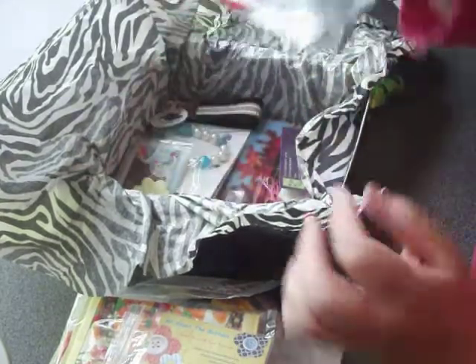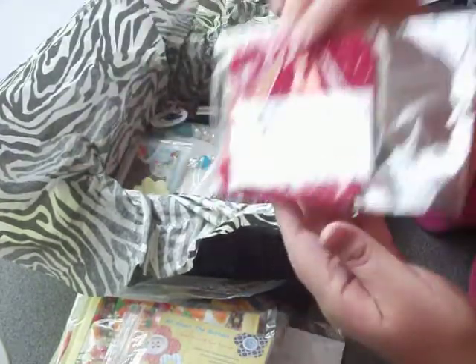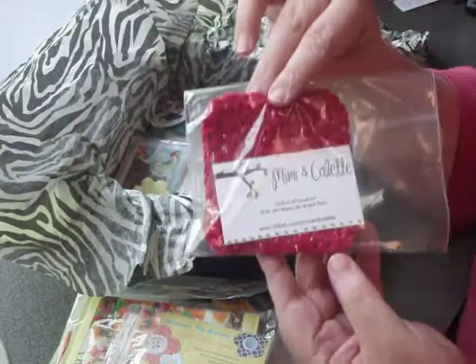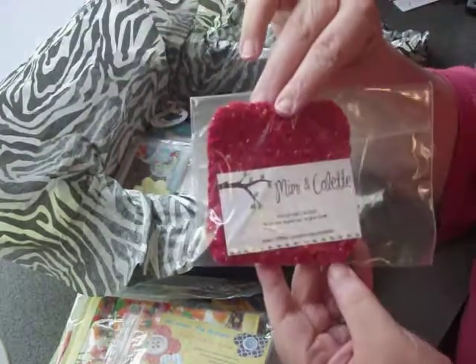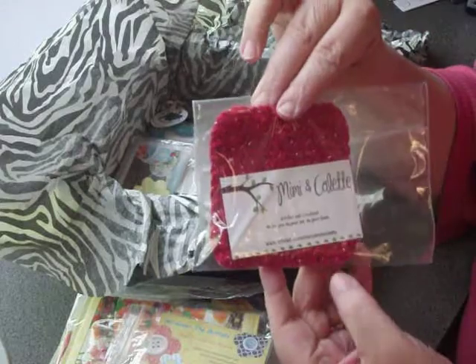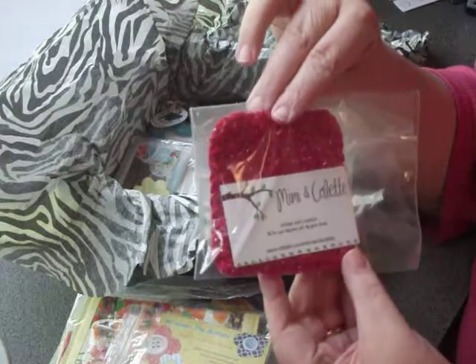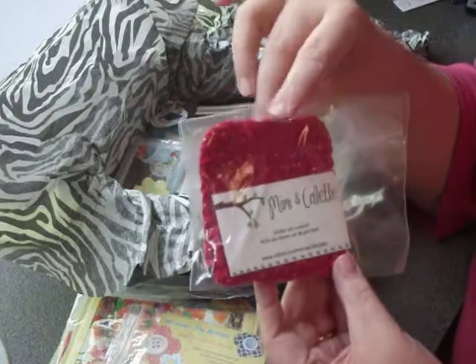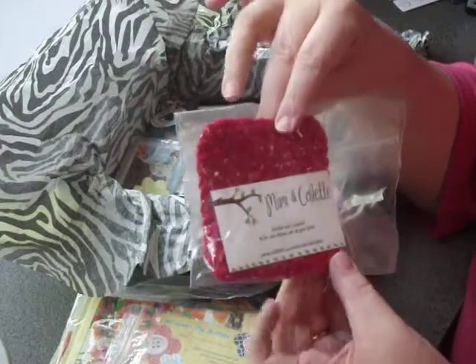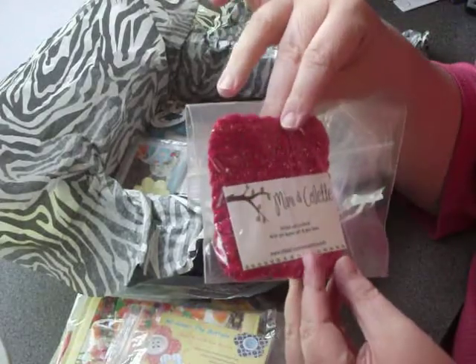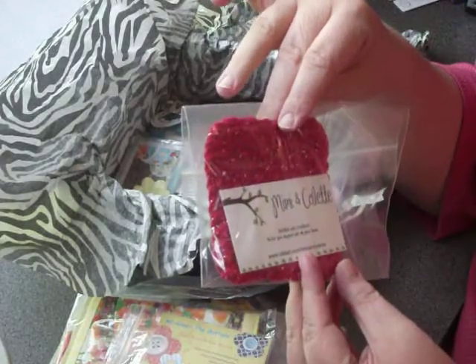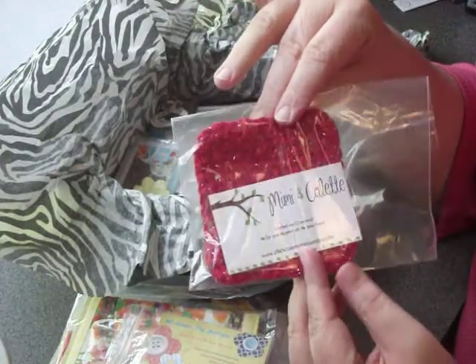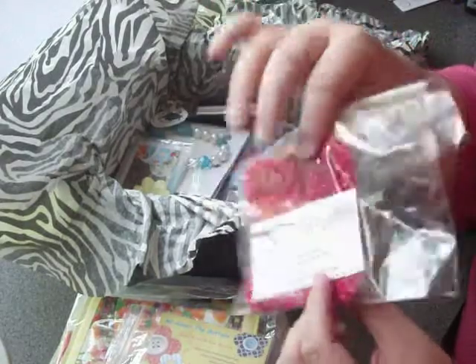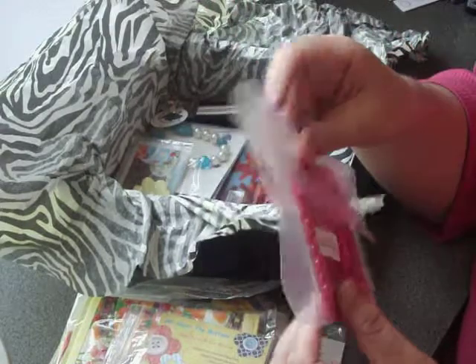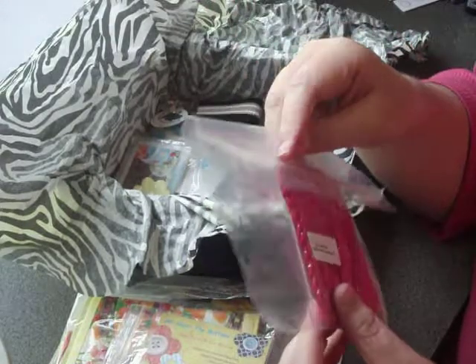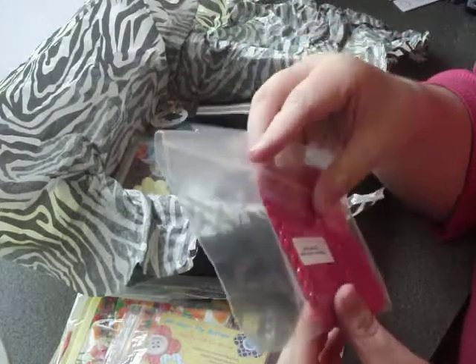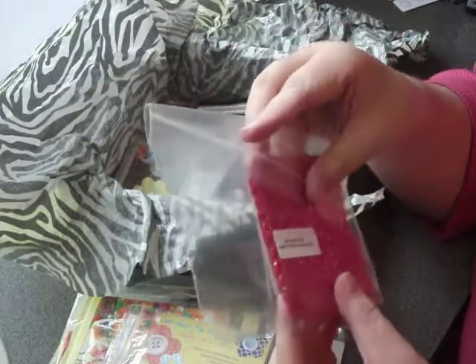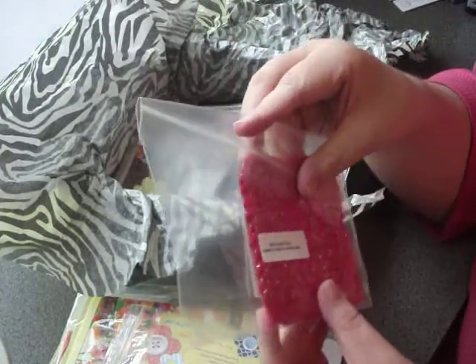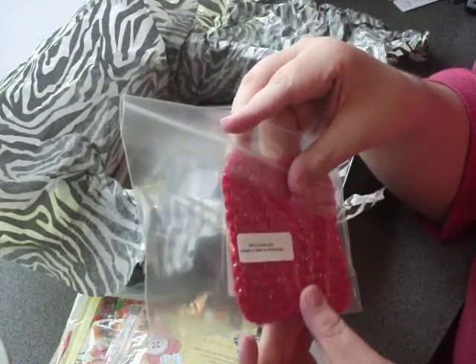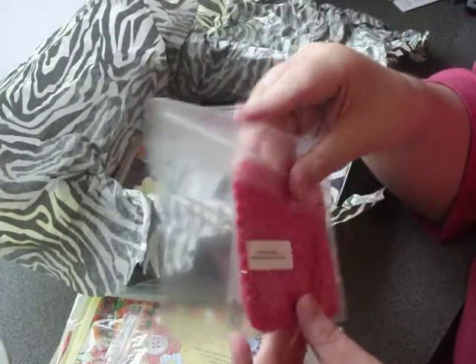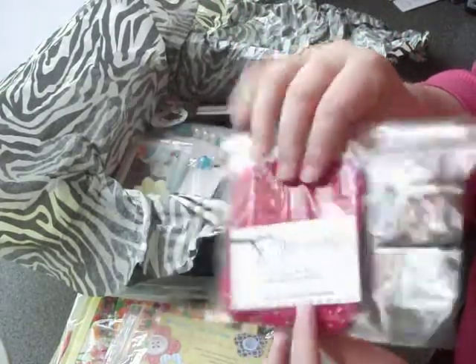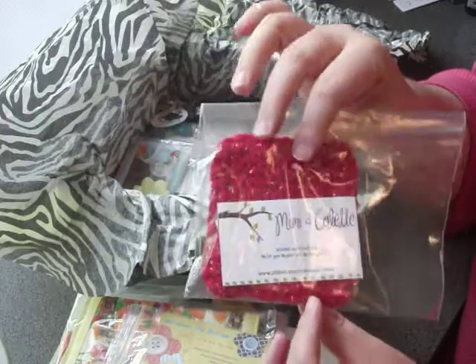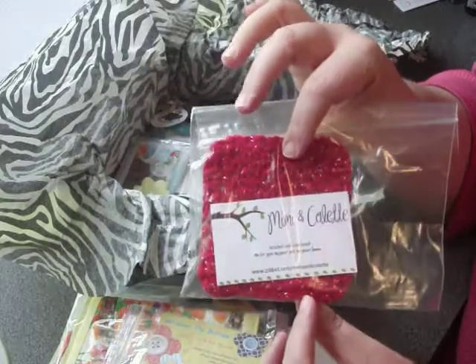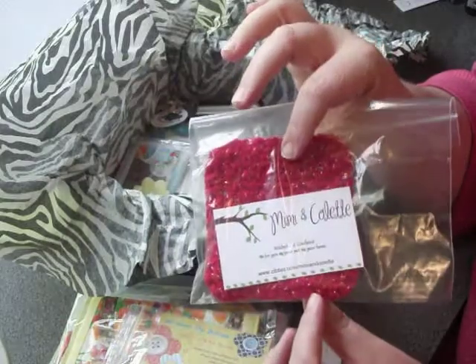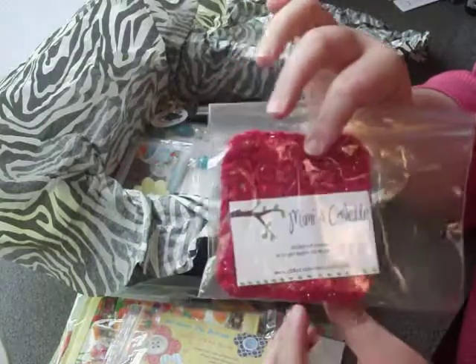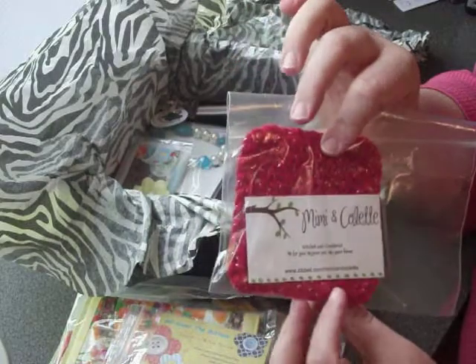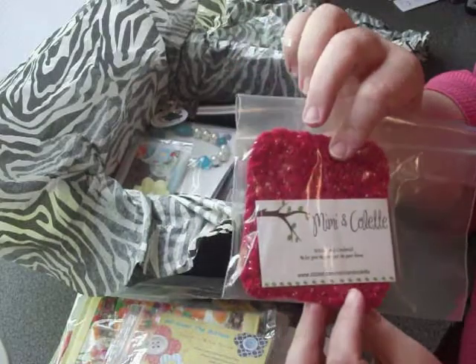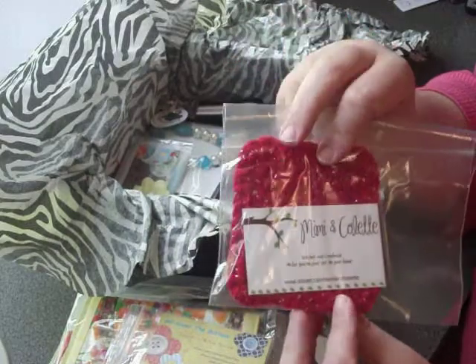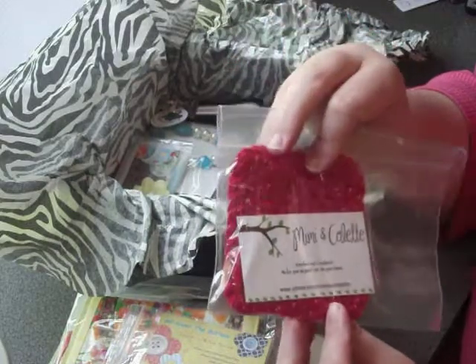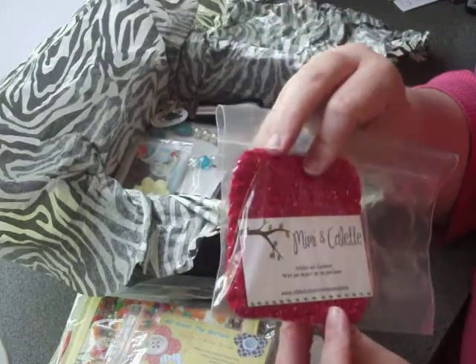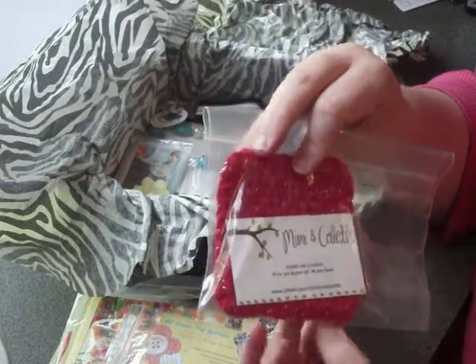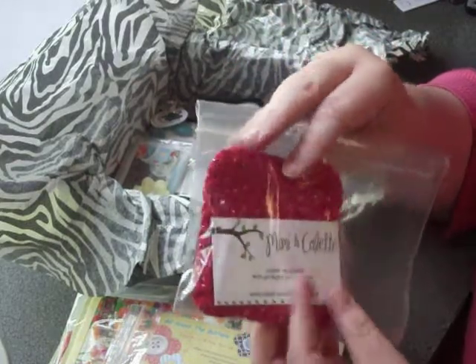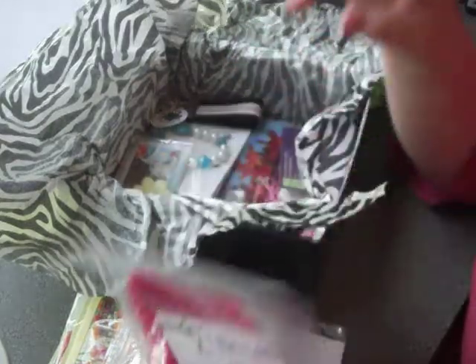We've got Mimi and Colette, who has hand crocheted some small coasters or makeup removal pads.